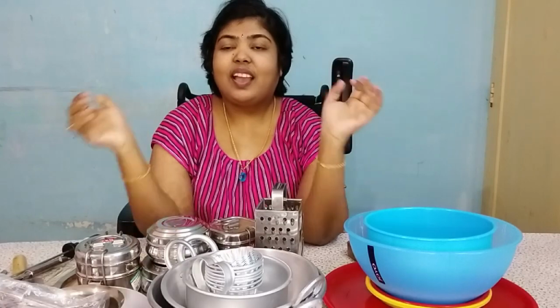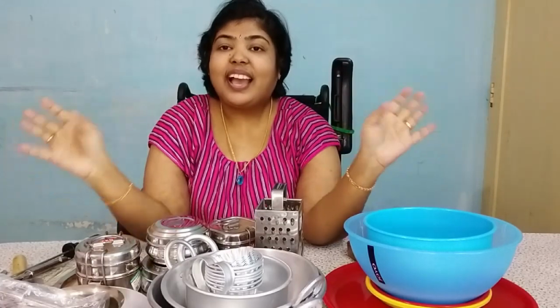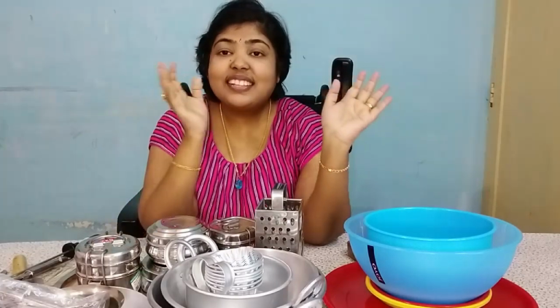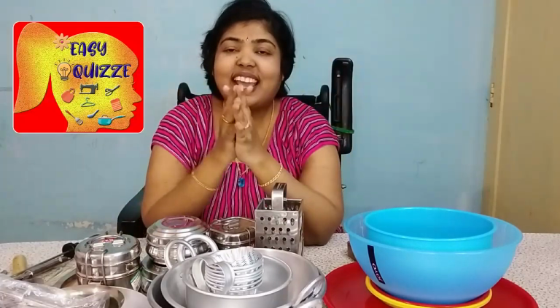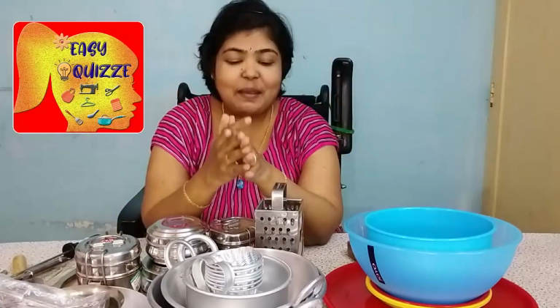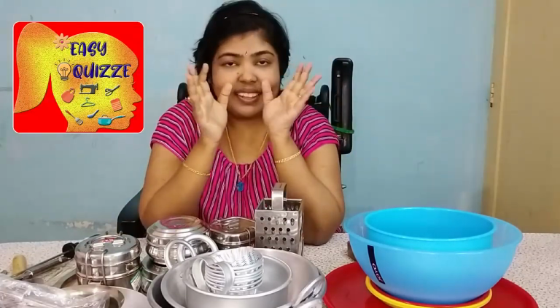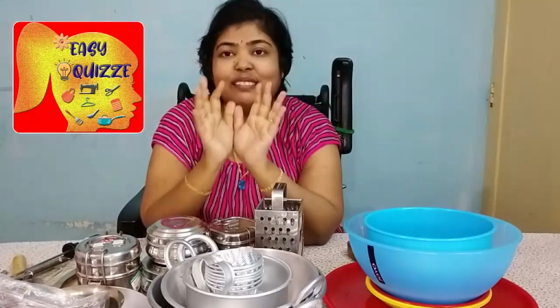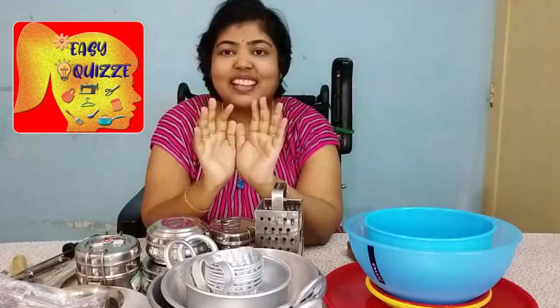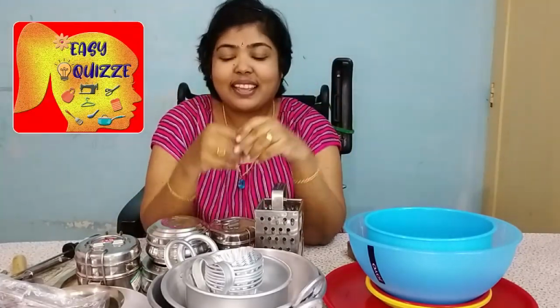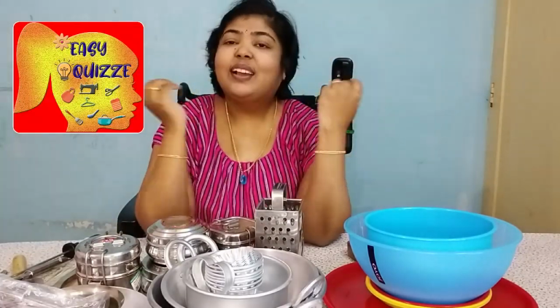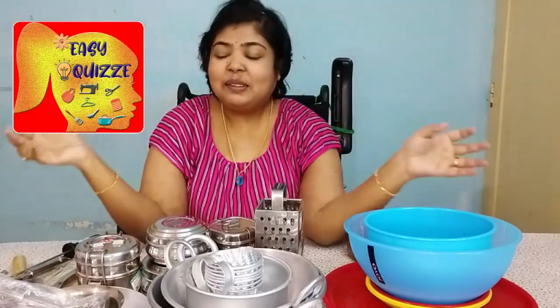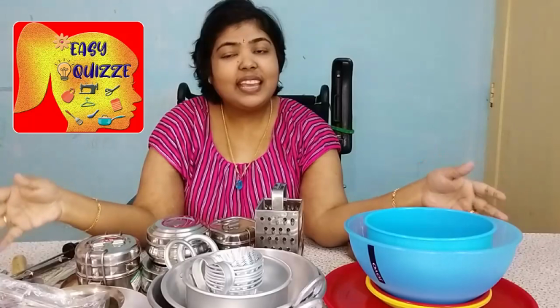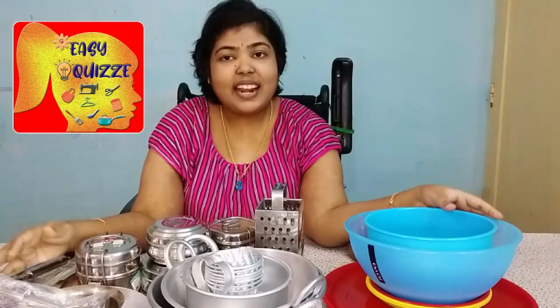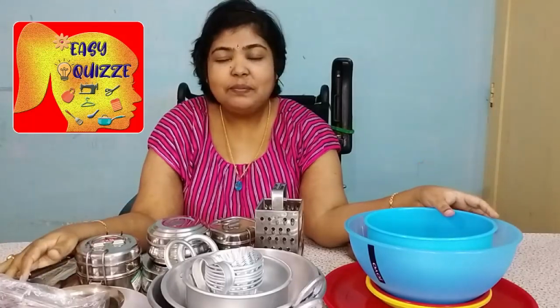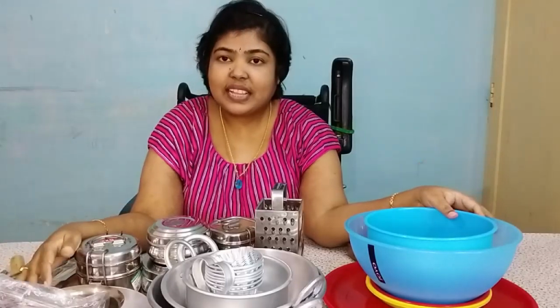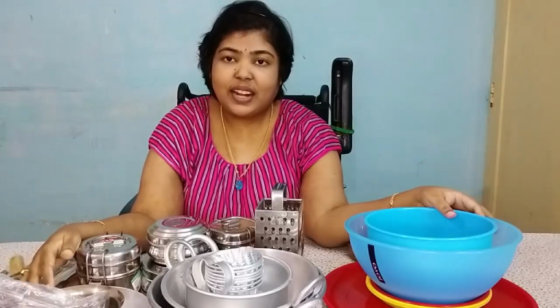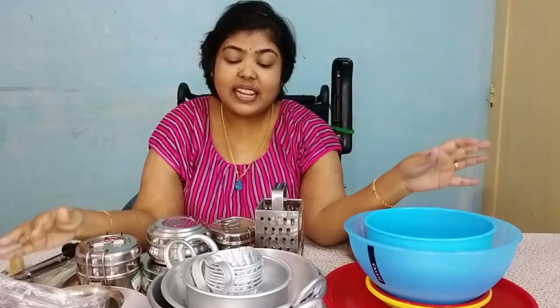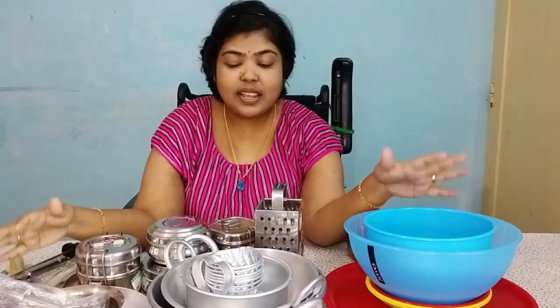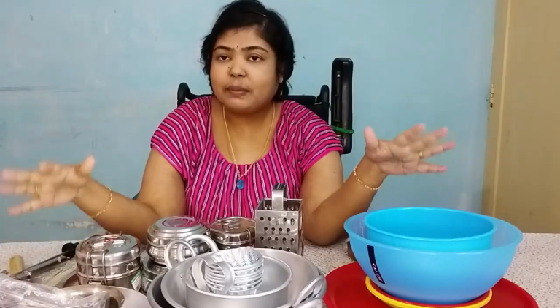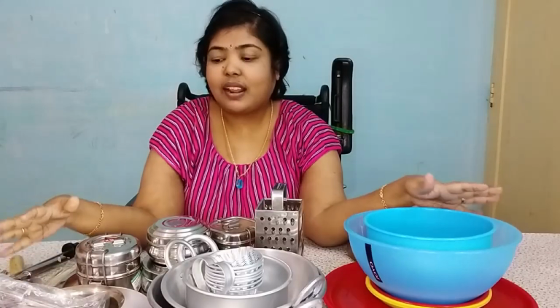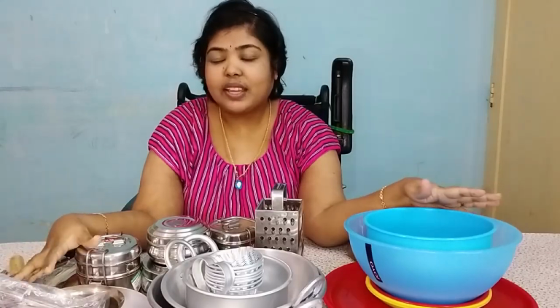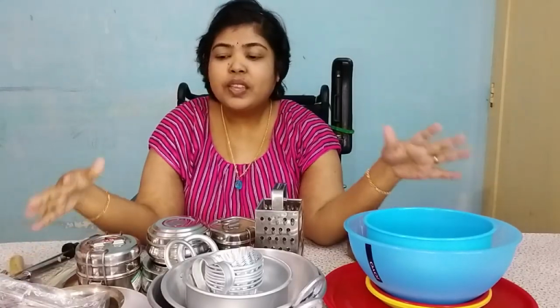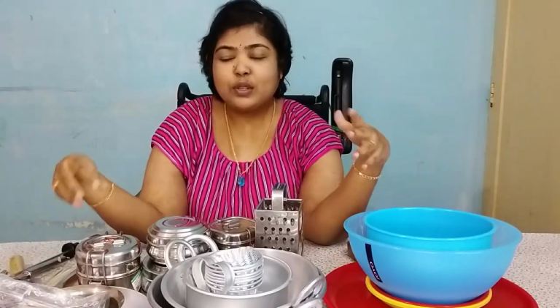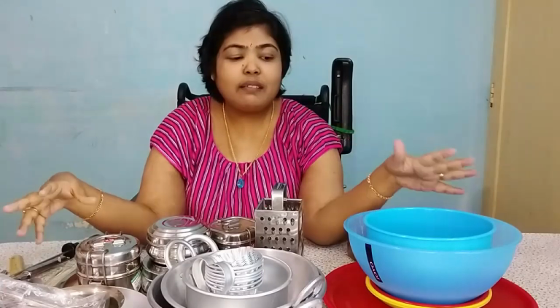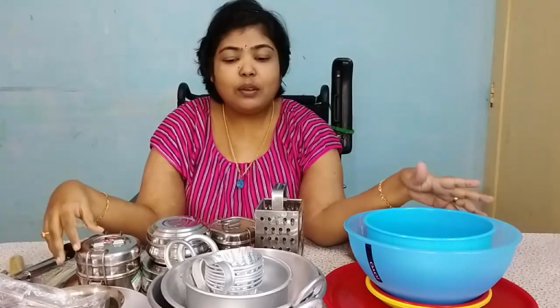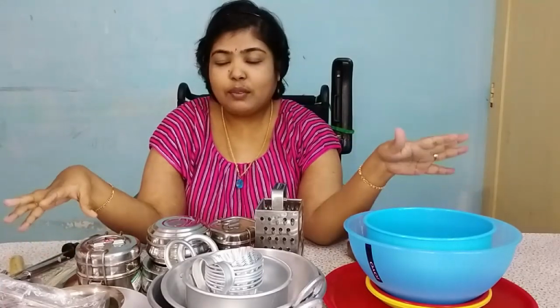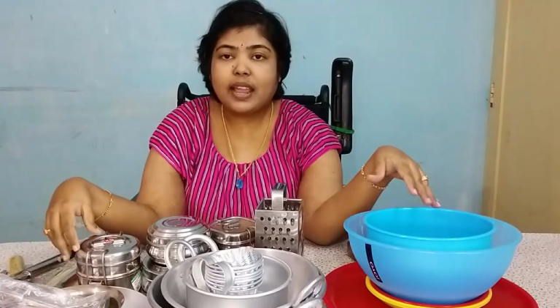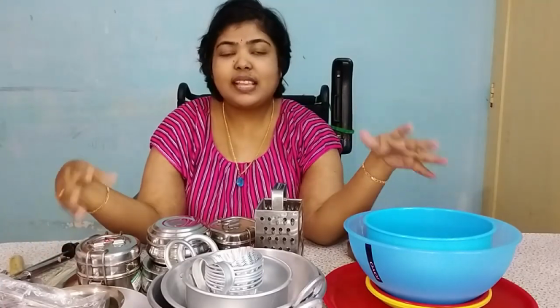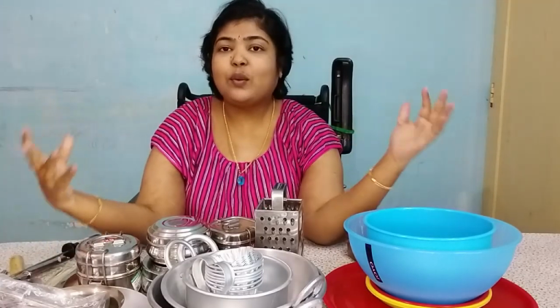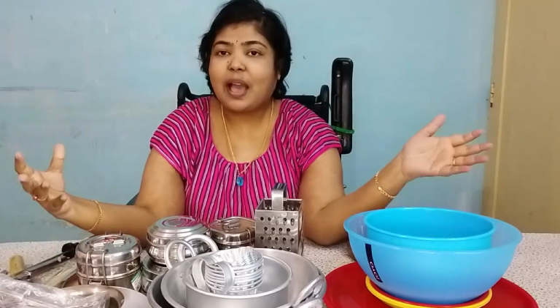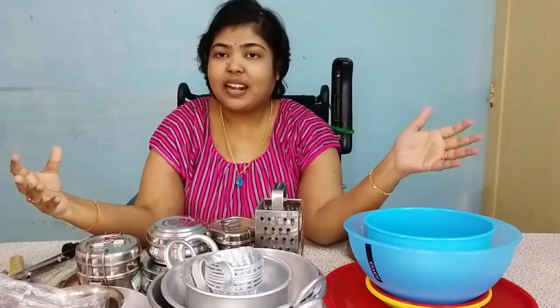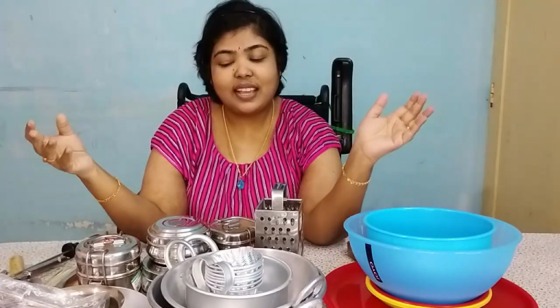Hi friends, how are you doing? We are here in this house. I am going to have a little bit of a piece of paper.